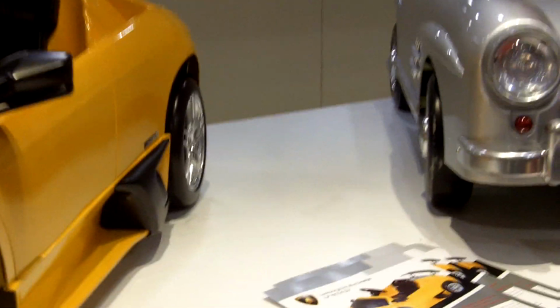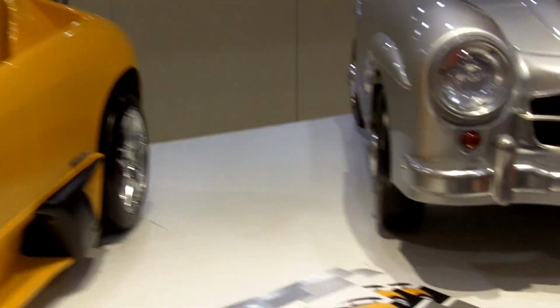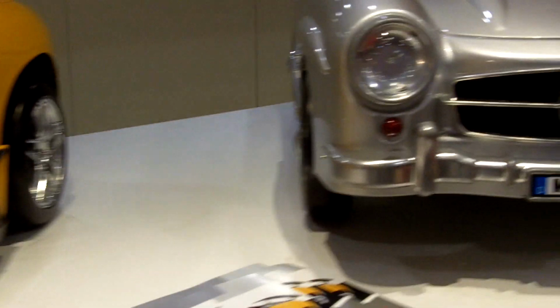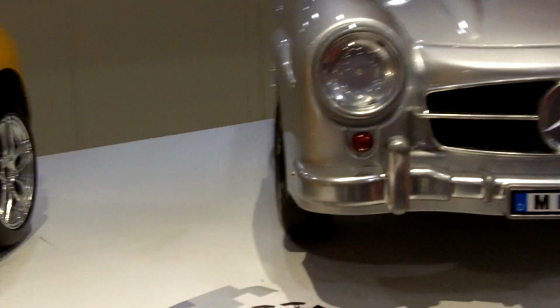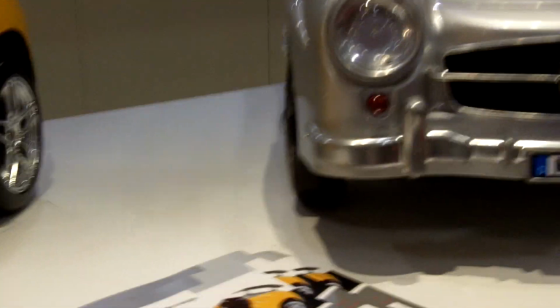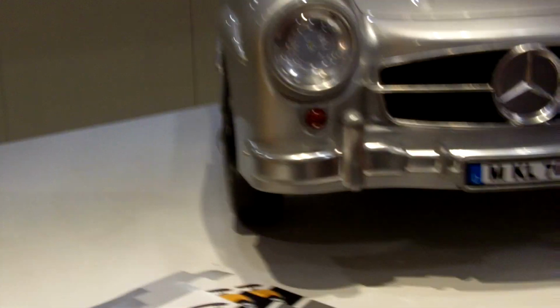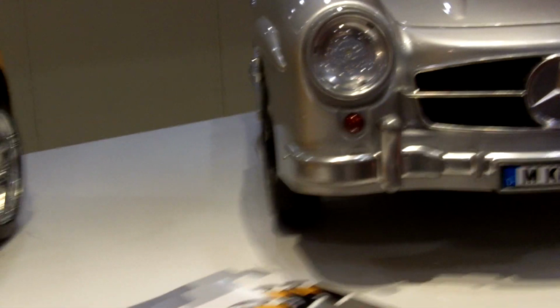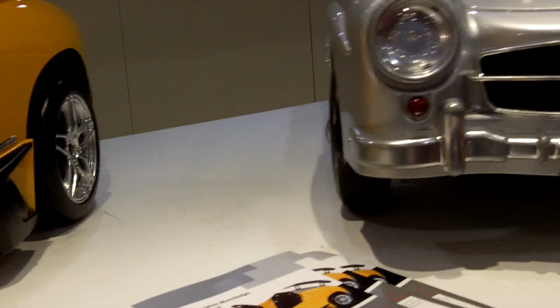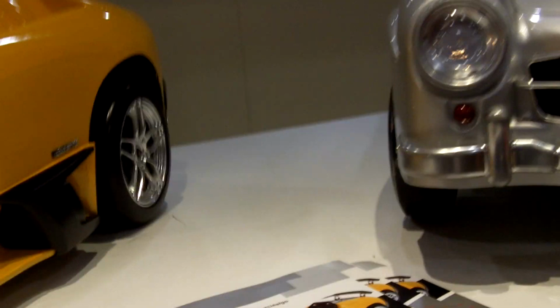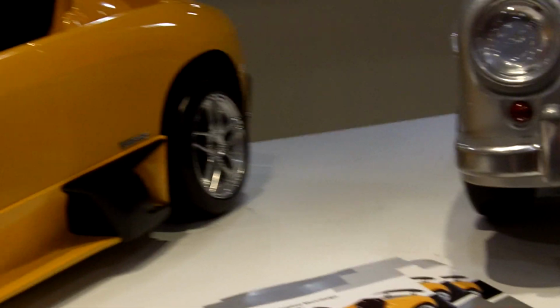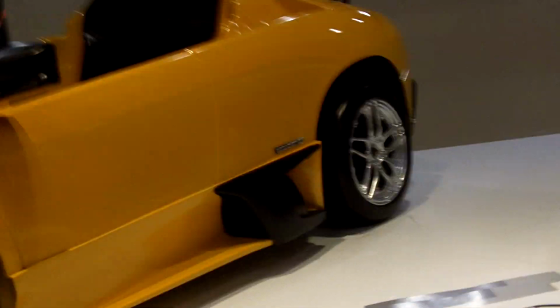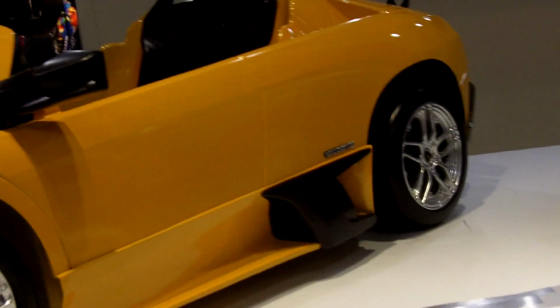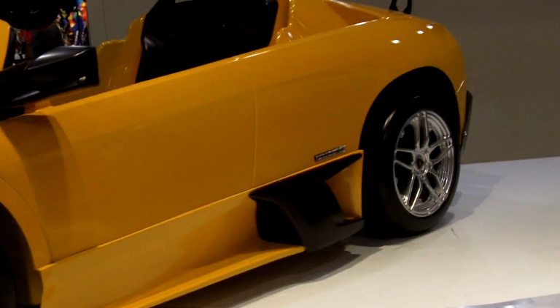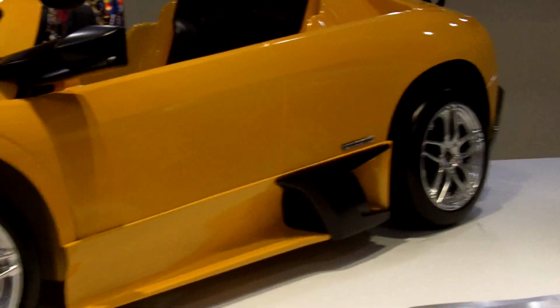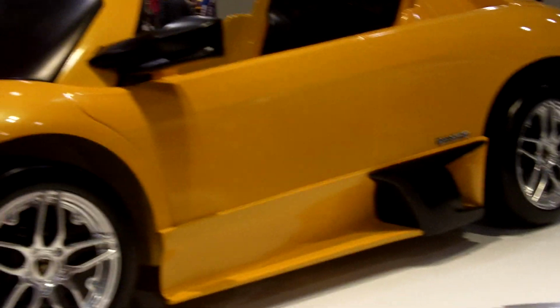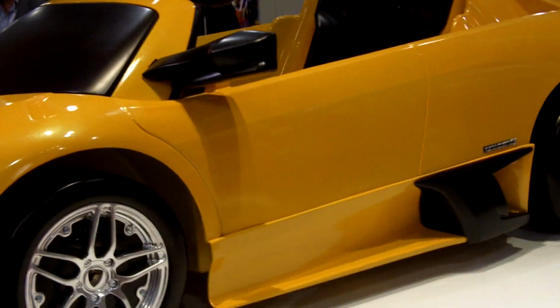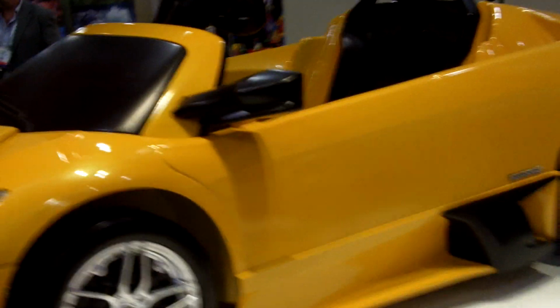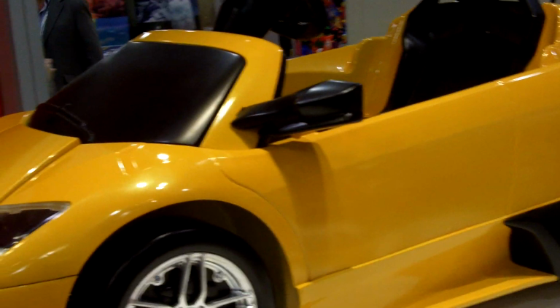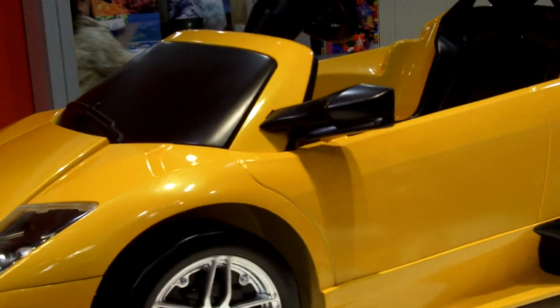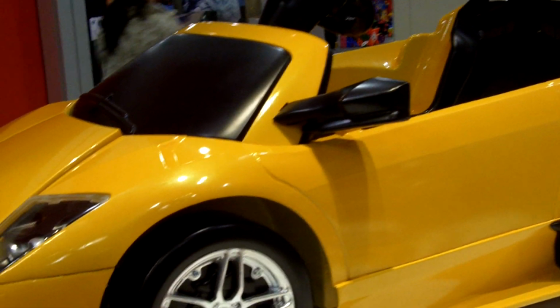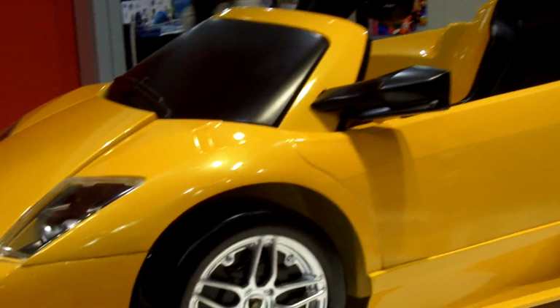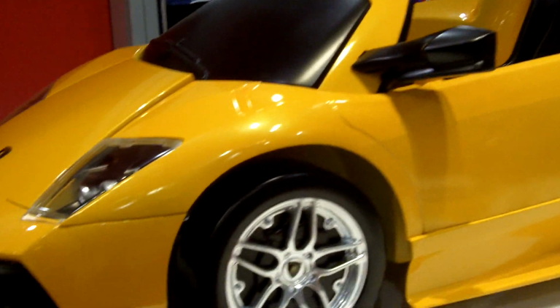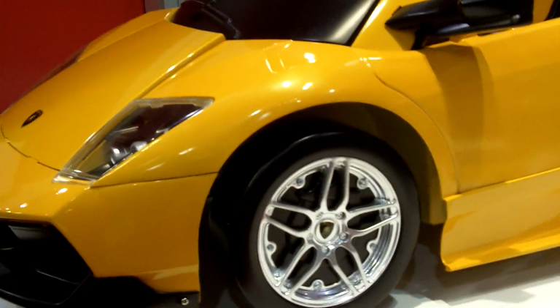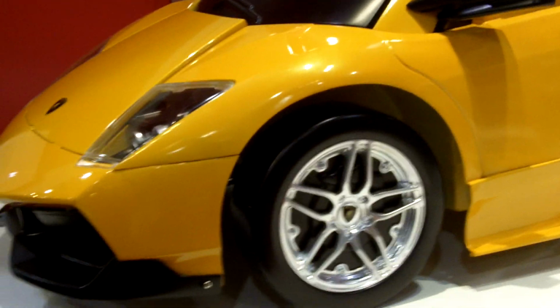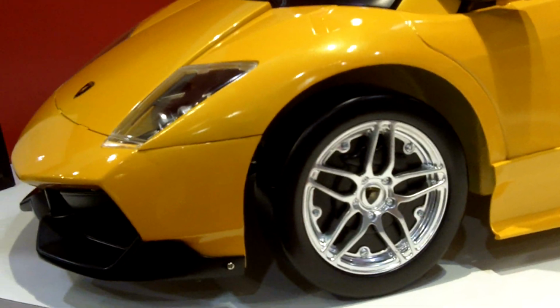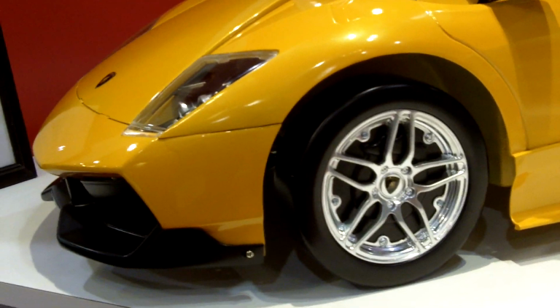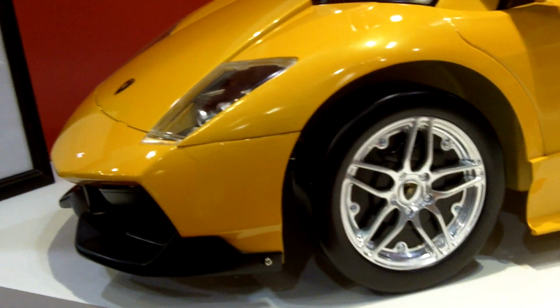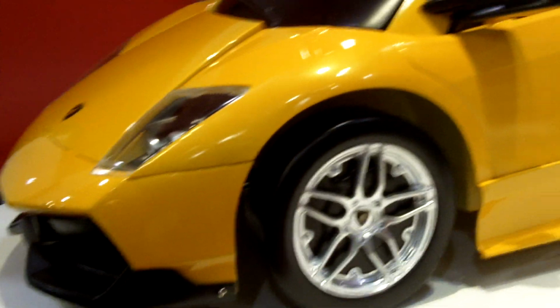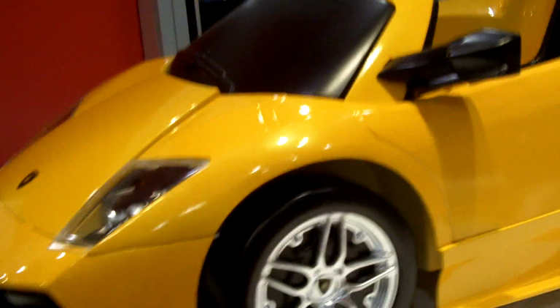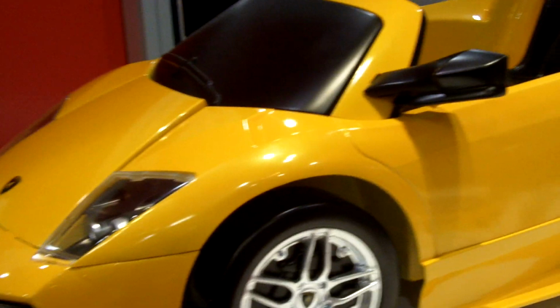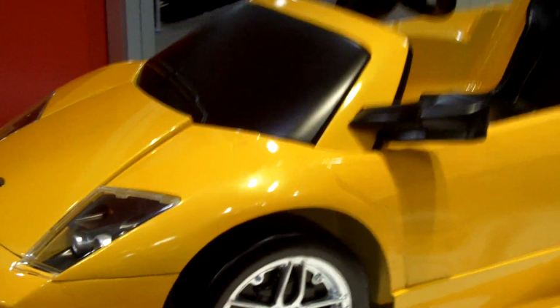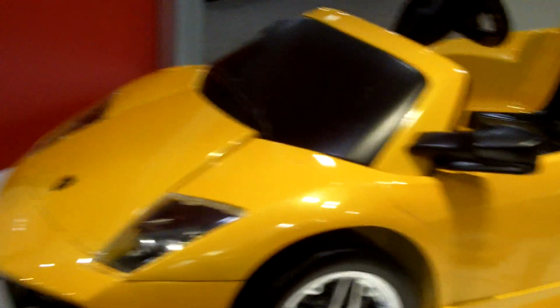It goes about 1.5 to 2 miles per hour, and it's a very beautiful design. Forward/reverse, working headlights, horn. Really nice.